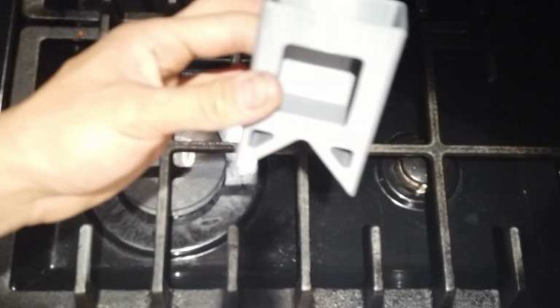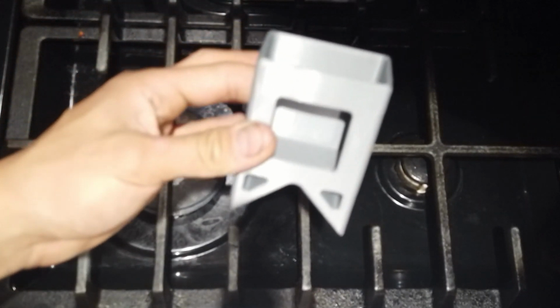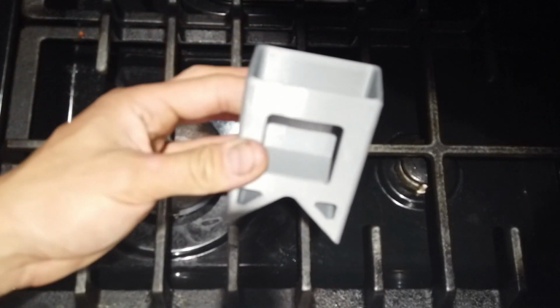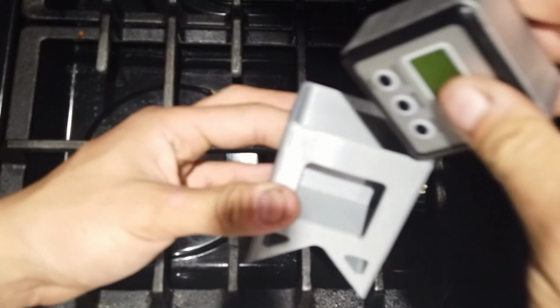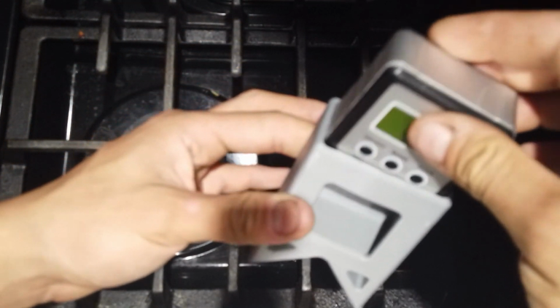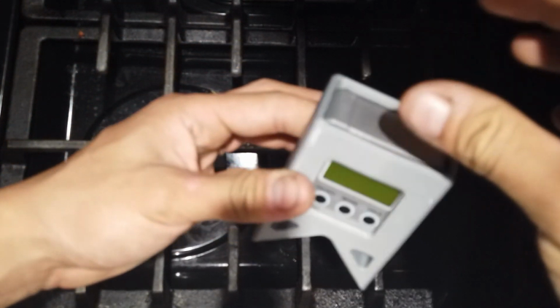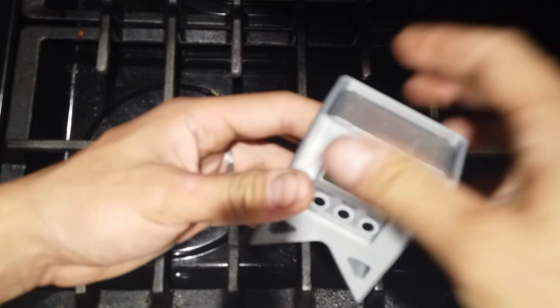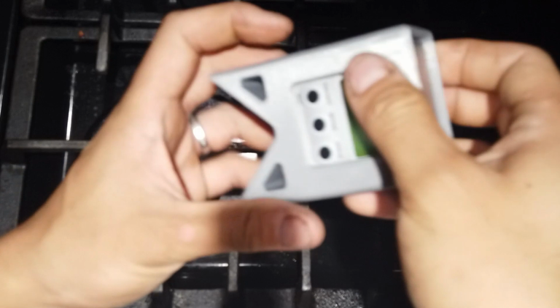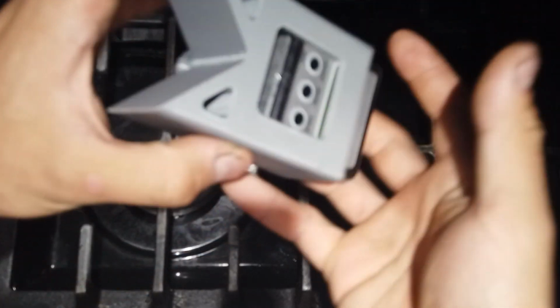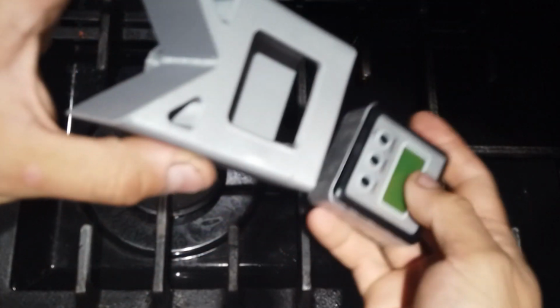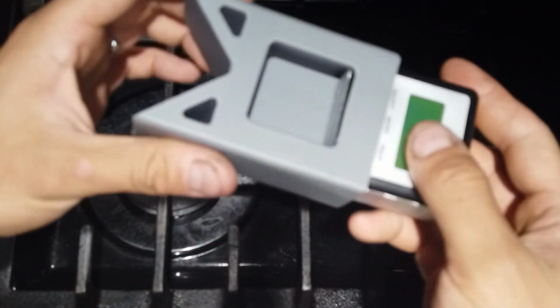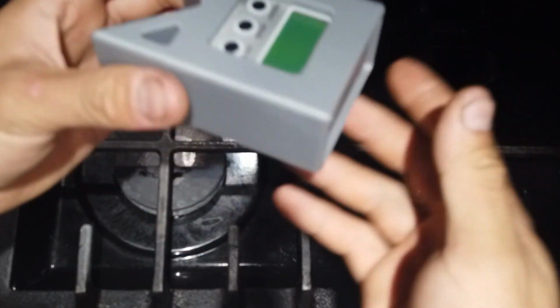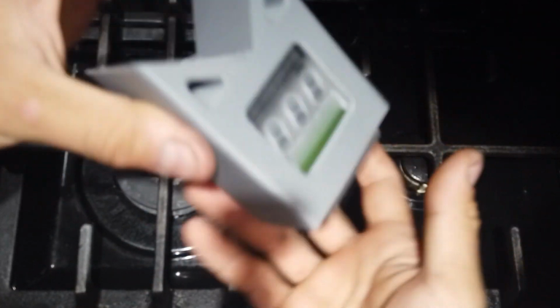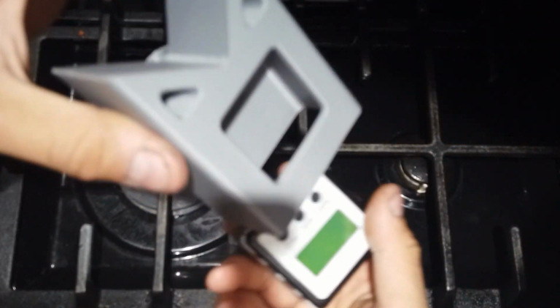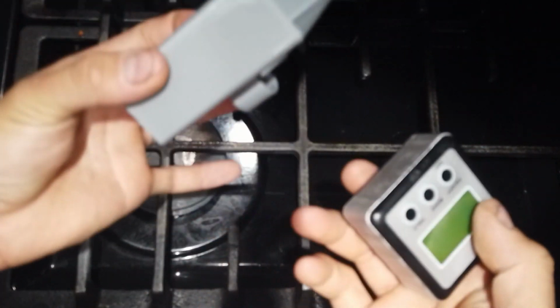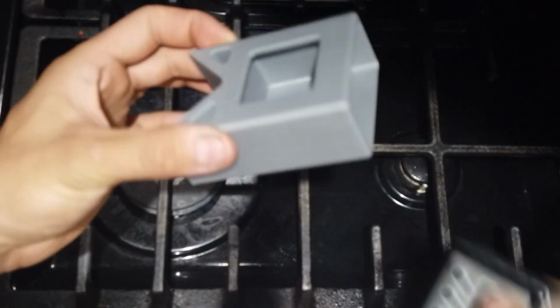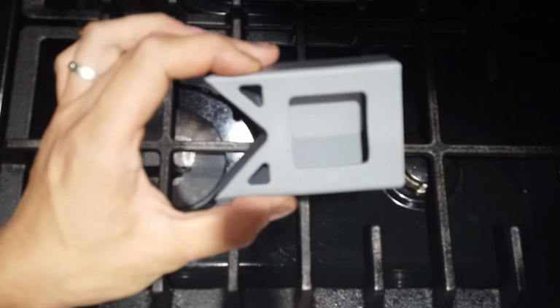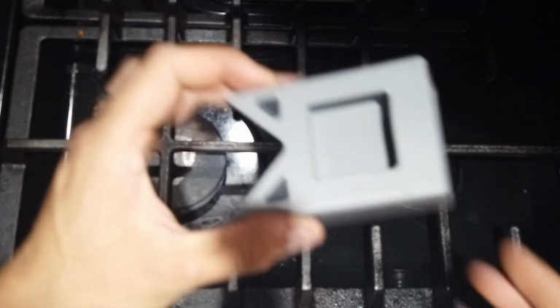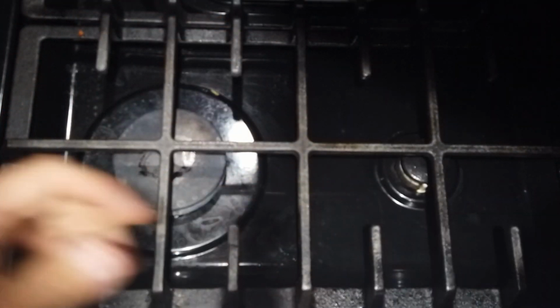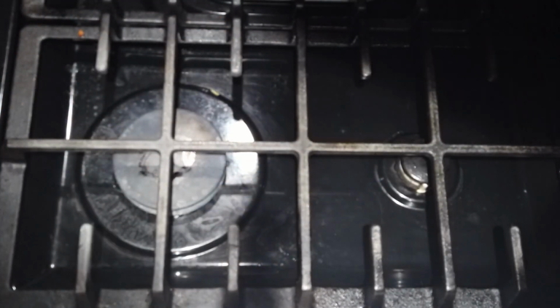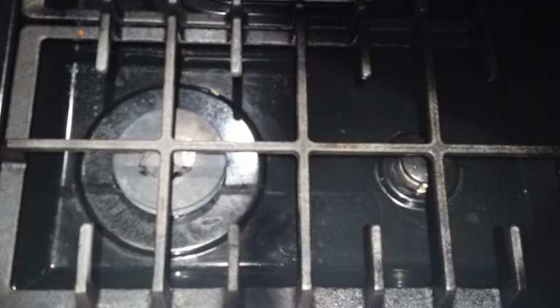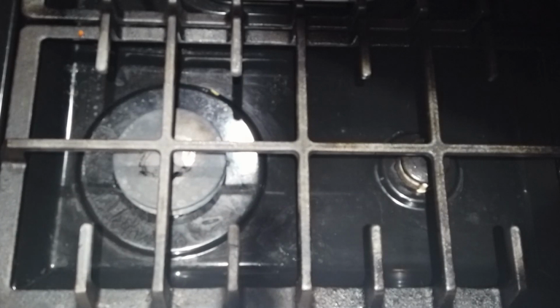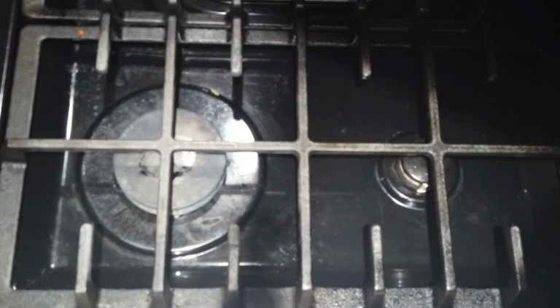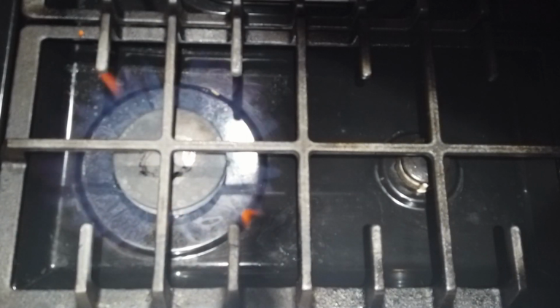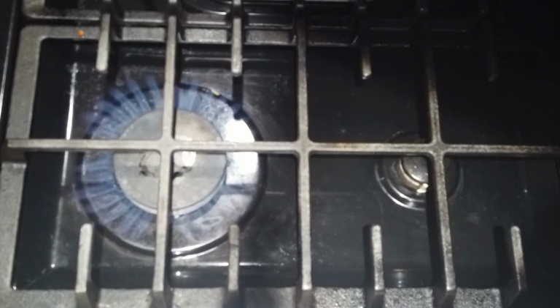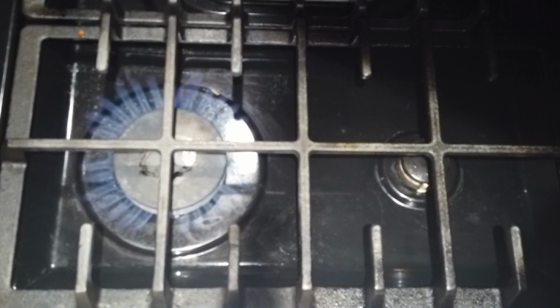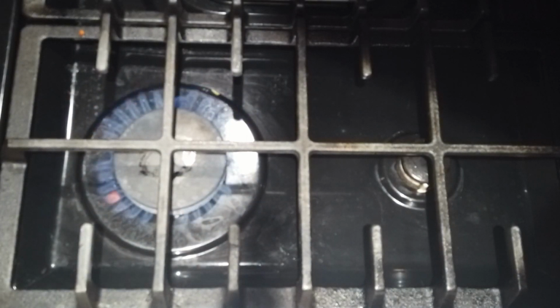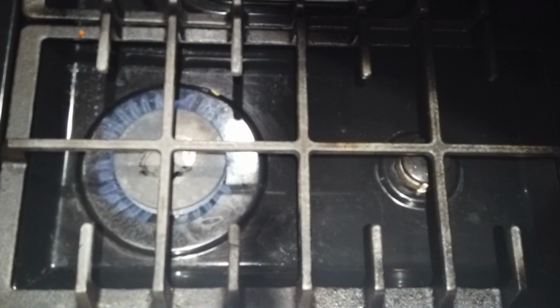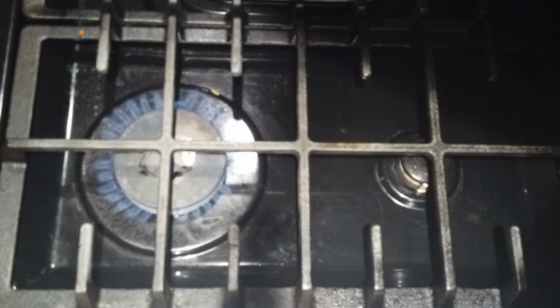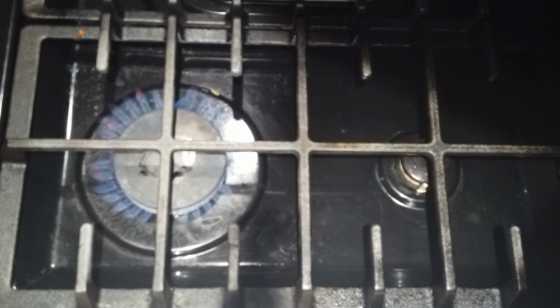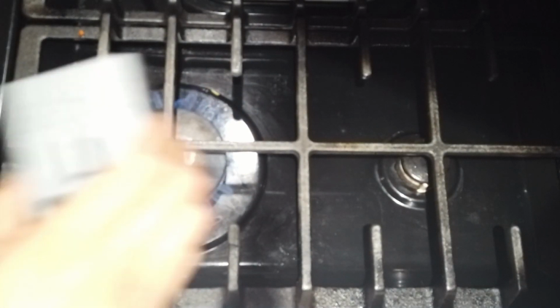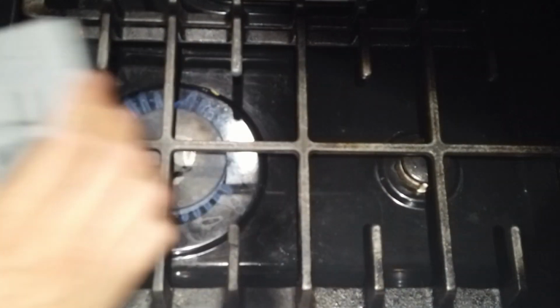So you put the gauge in, and if you want the case to hold the gauge tight, that's easy. Turn on the stove — safety first — make sure you don't burn your hand.